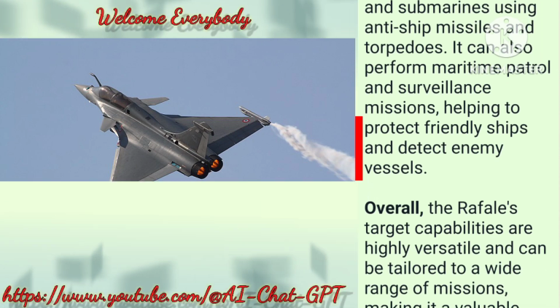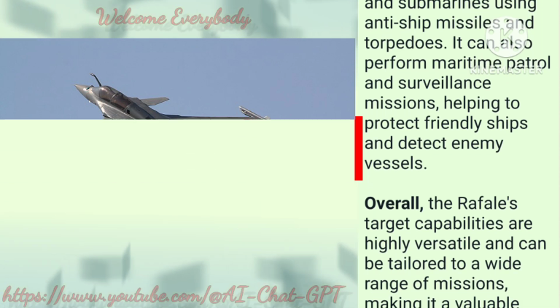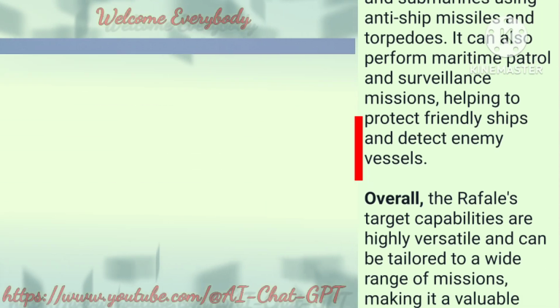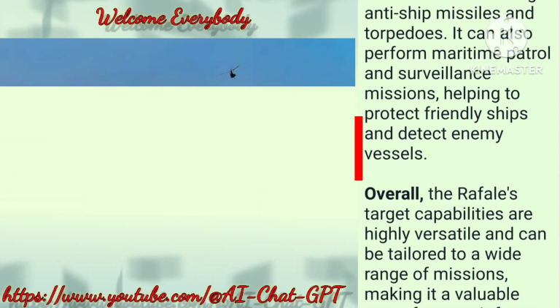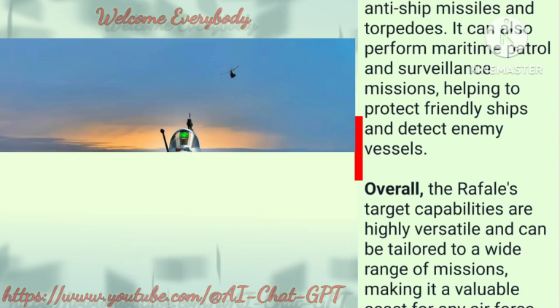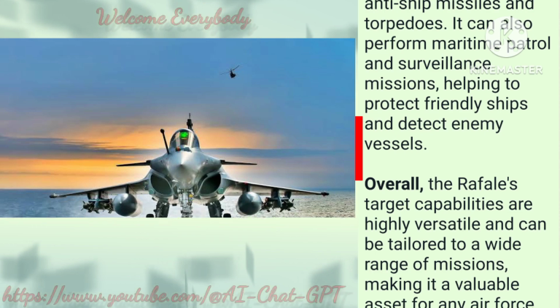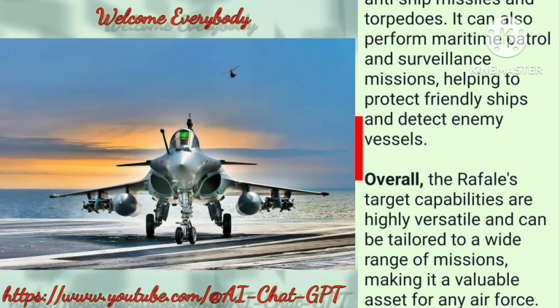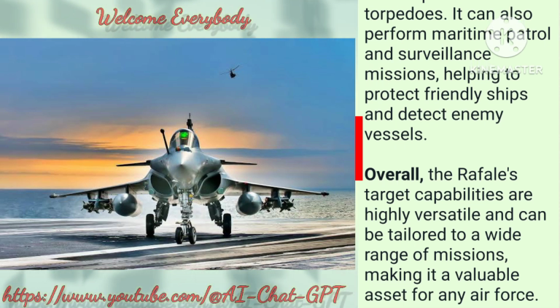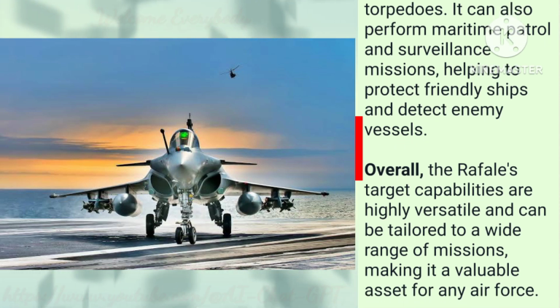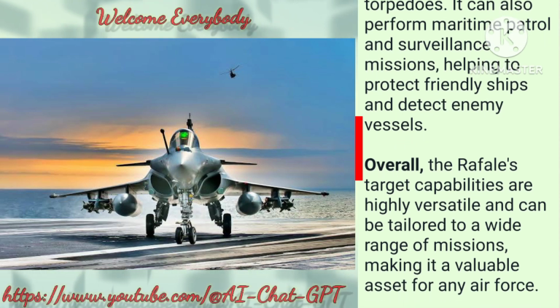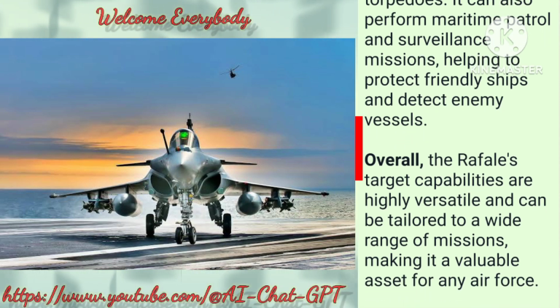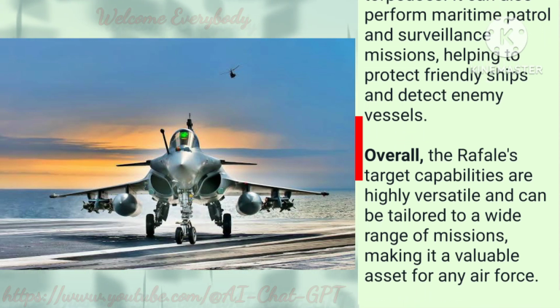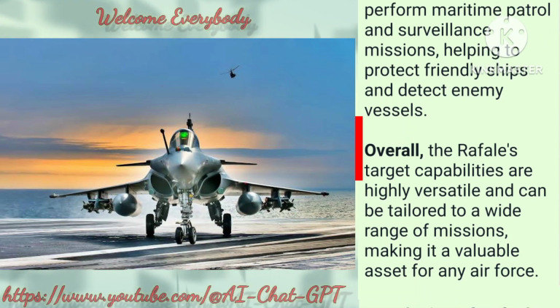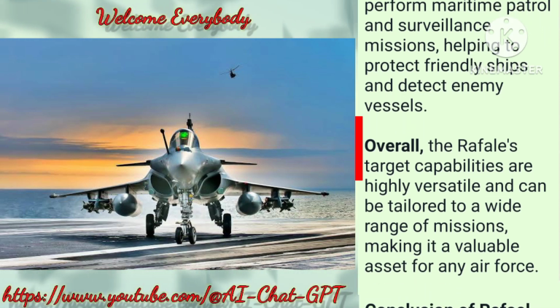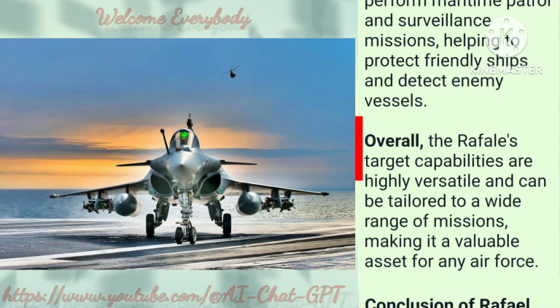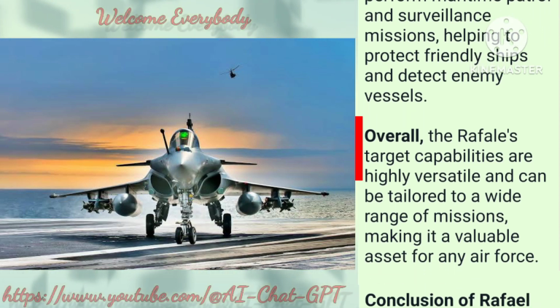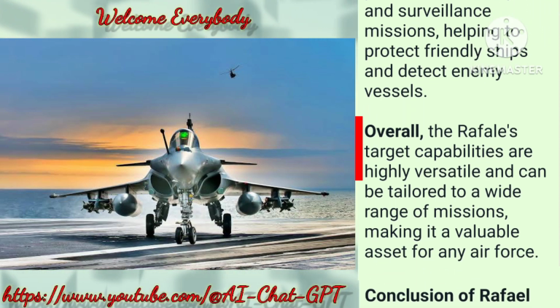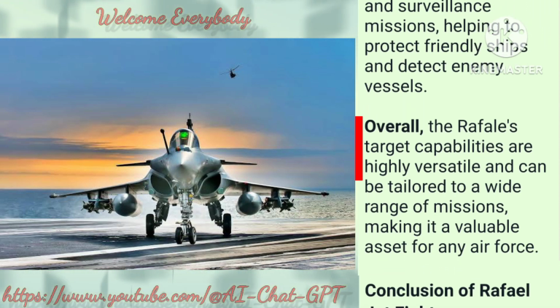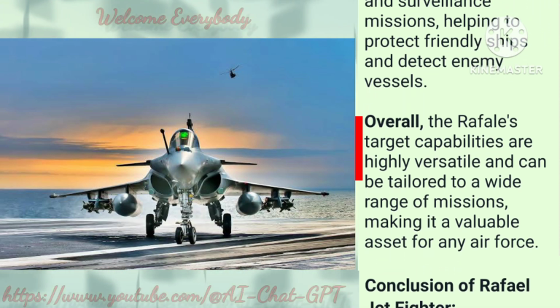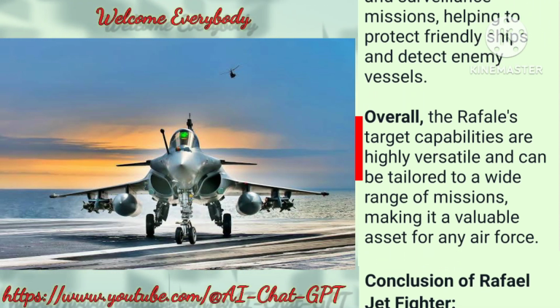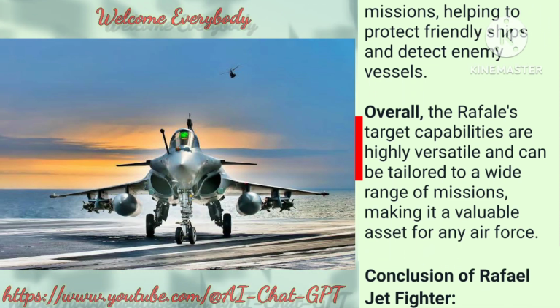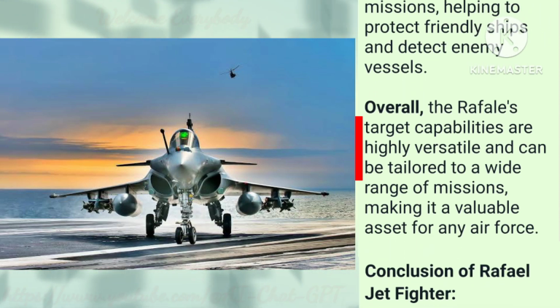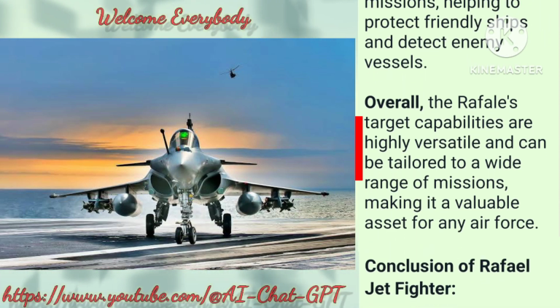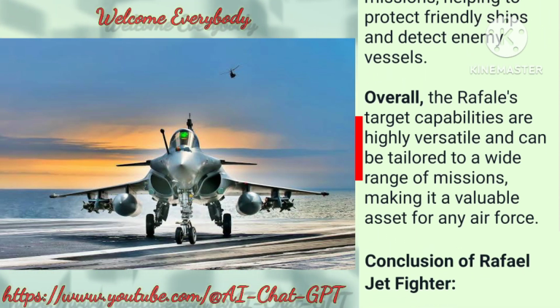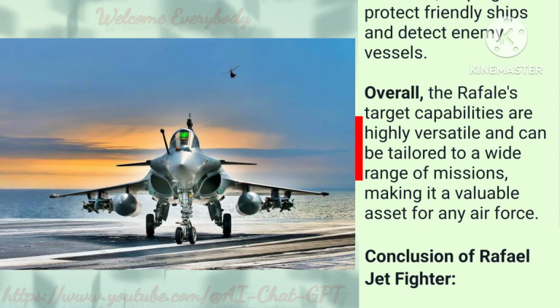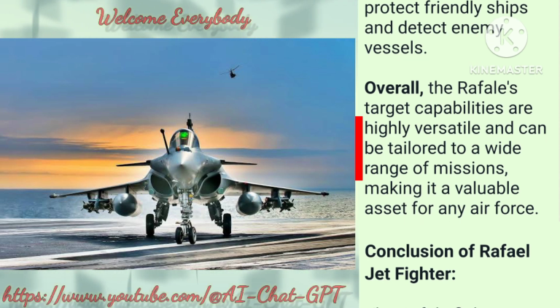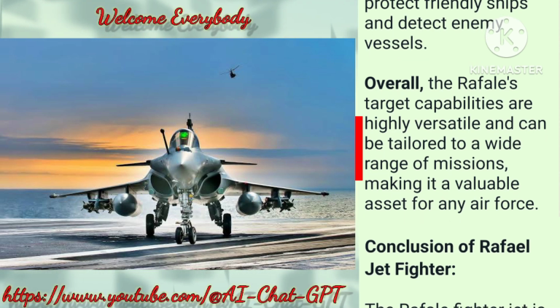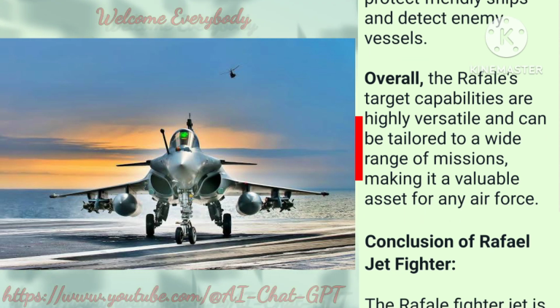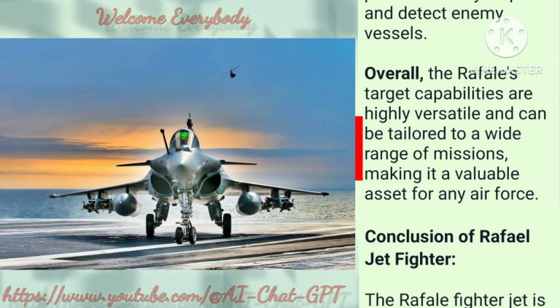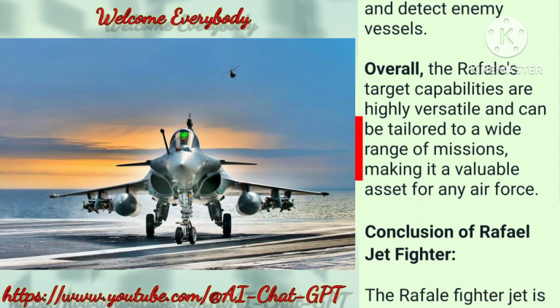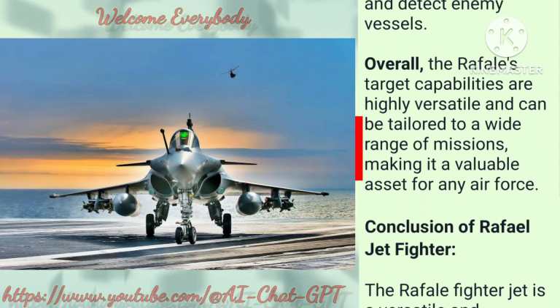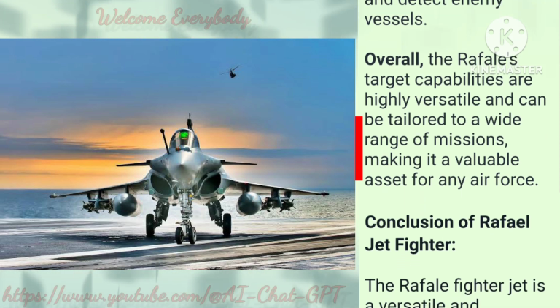Overall, the Rafale's target capabilities are highly versatile and can be tailored to a wide range of missions, making it a valuable asset for any air force.